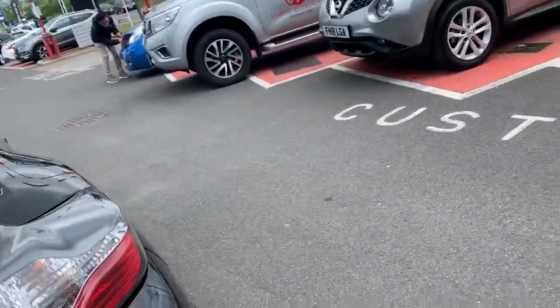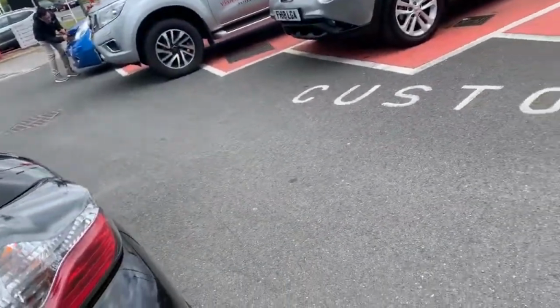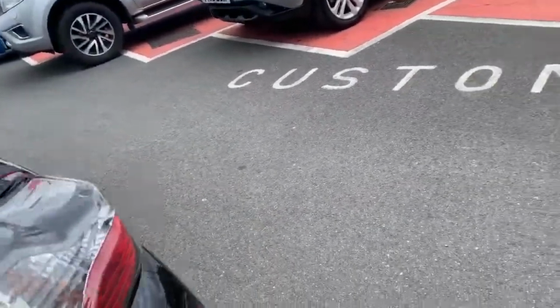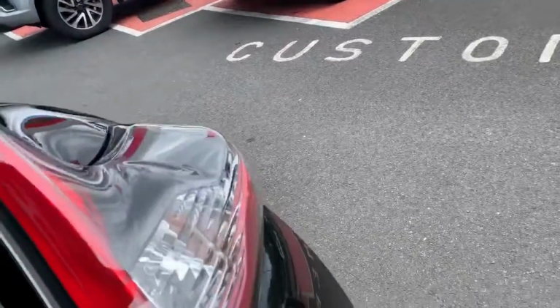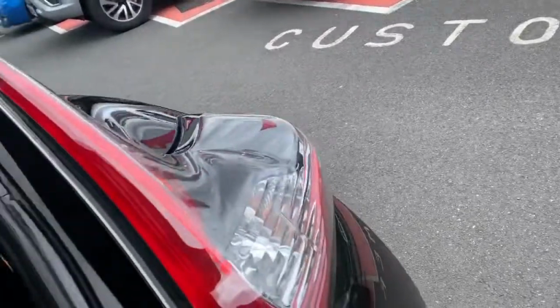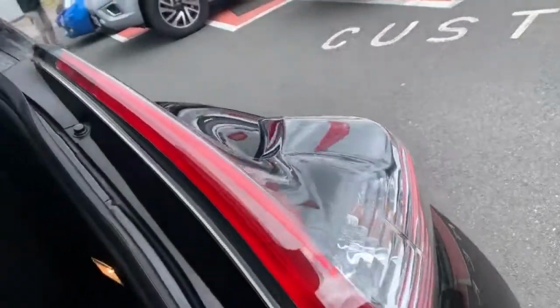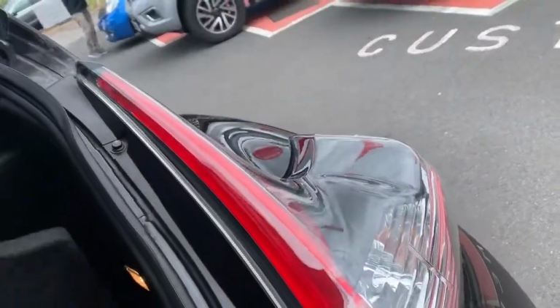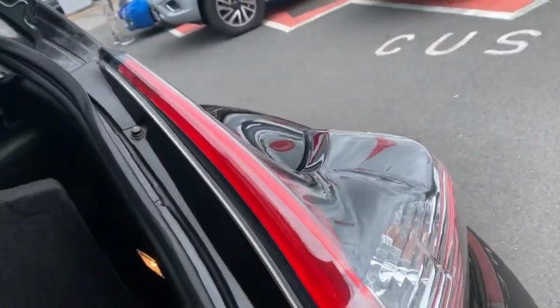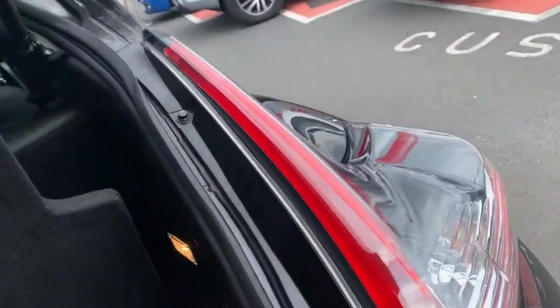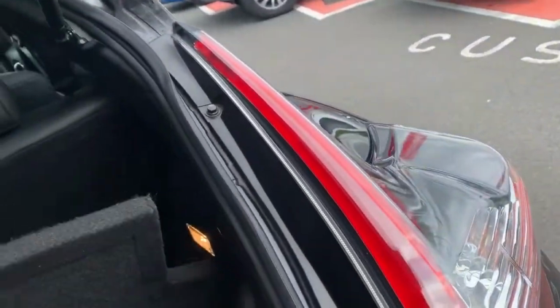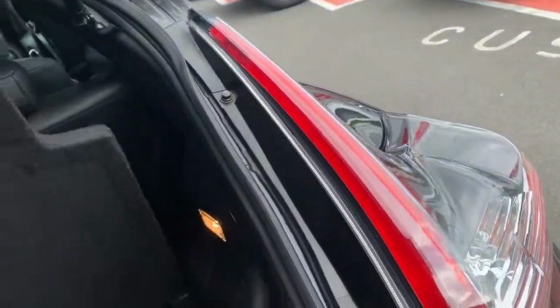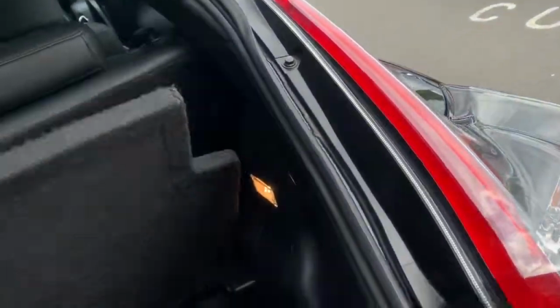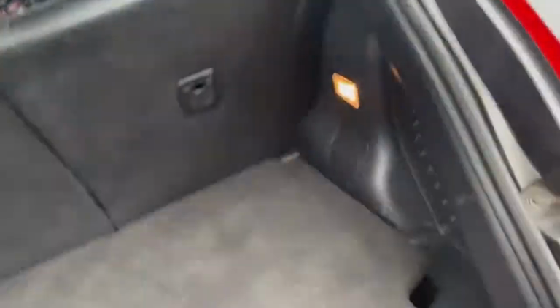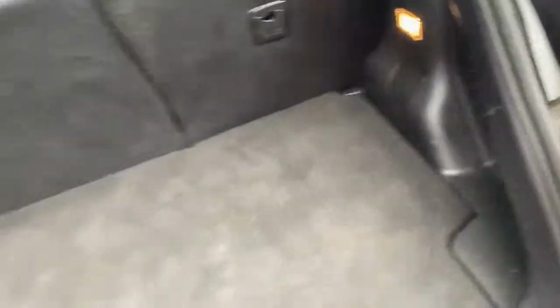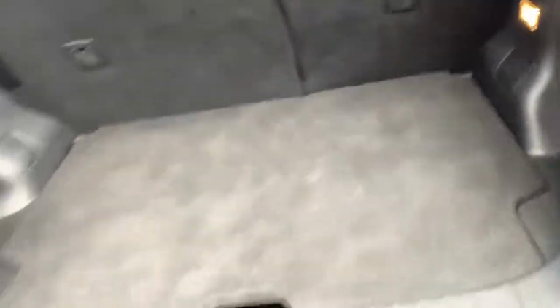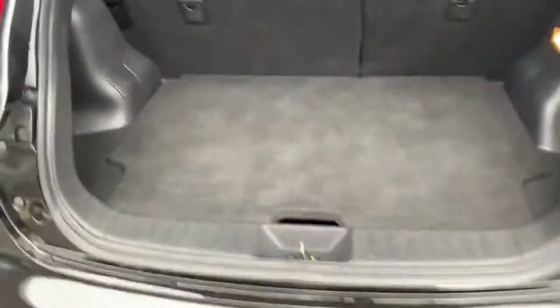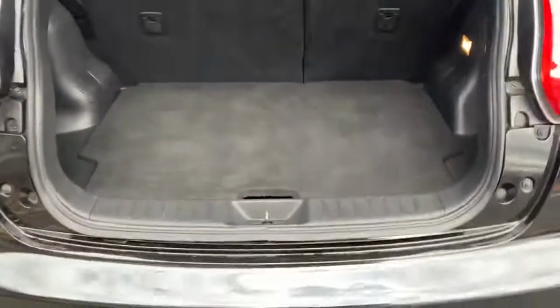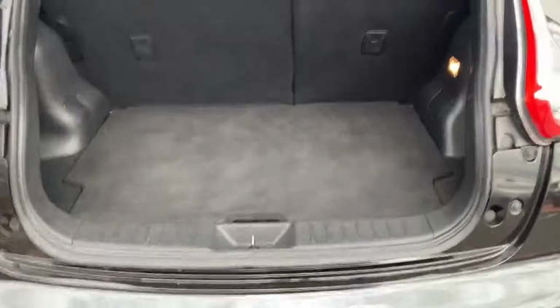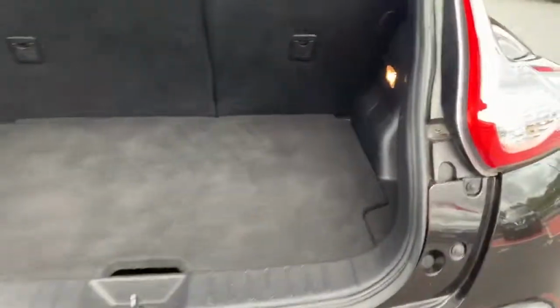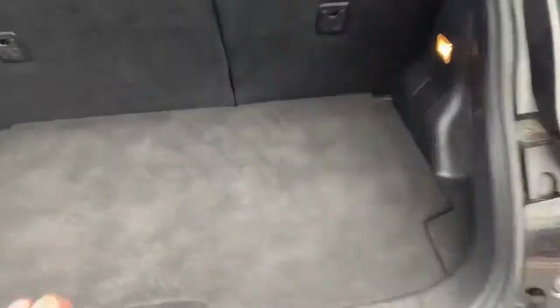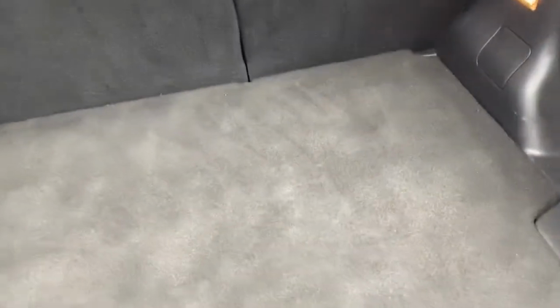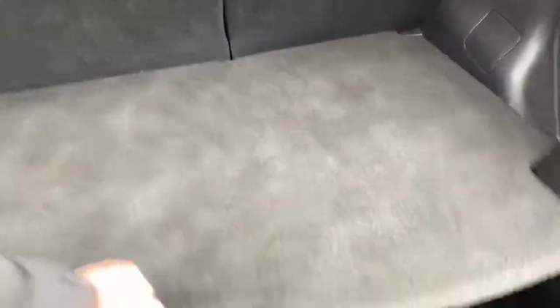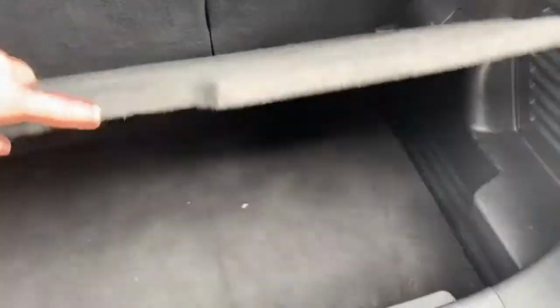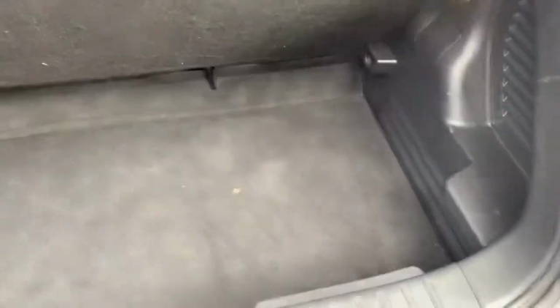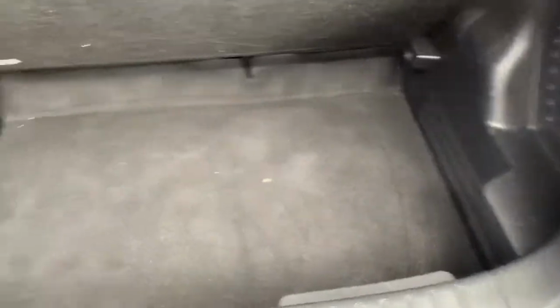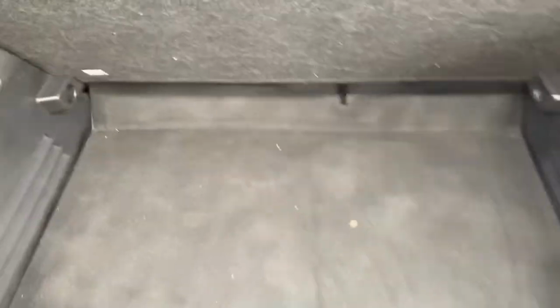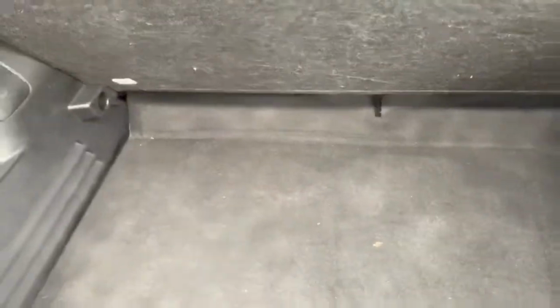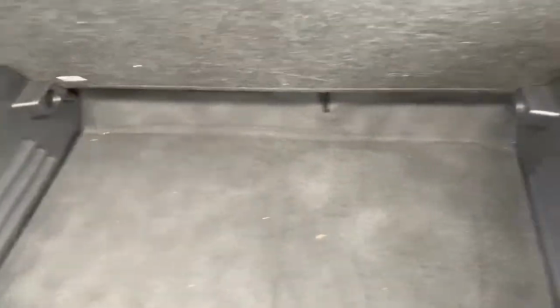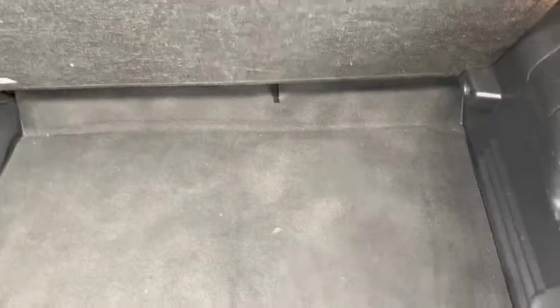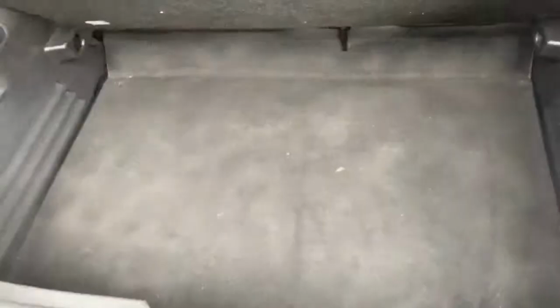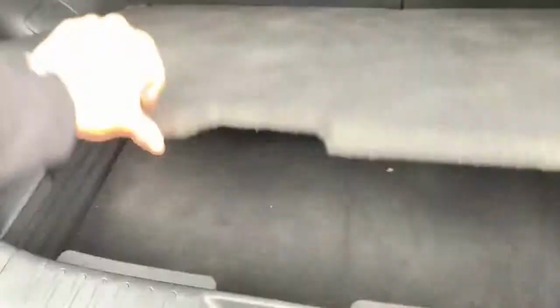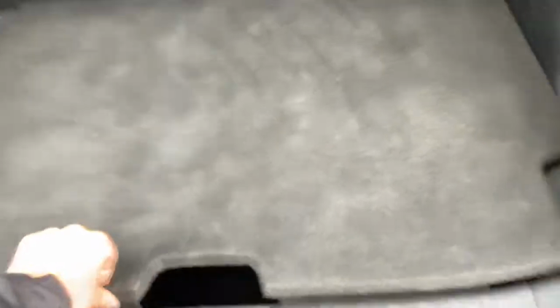In the boot of this vehicle we have a split, operationable boot. You can lift it up here — there's plenty of room in there for laptops, Xboxes, and so on.